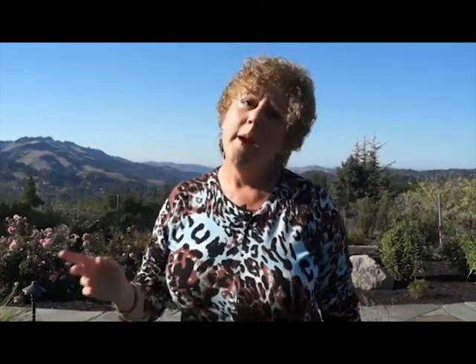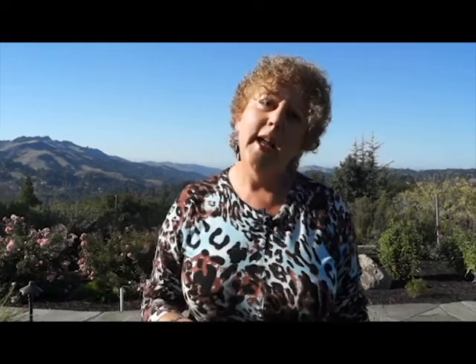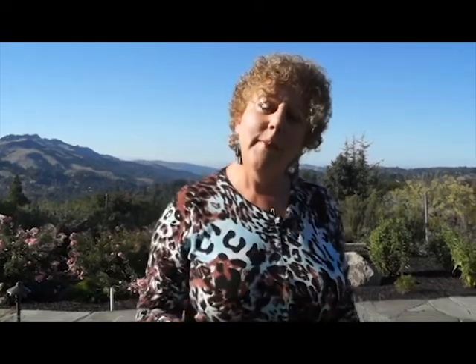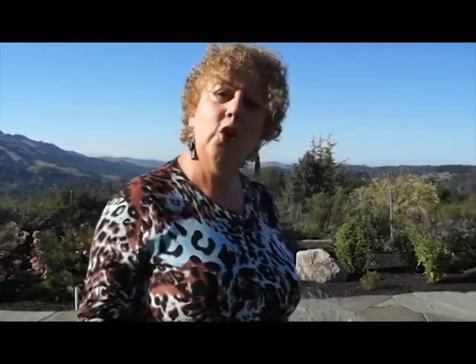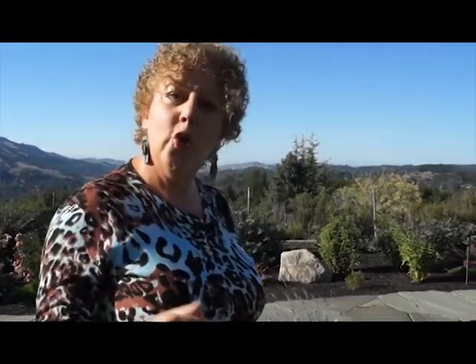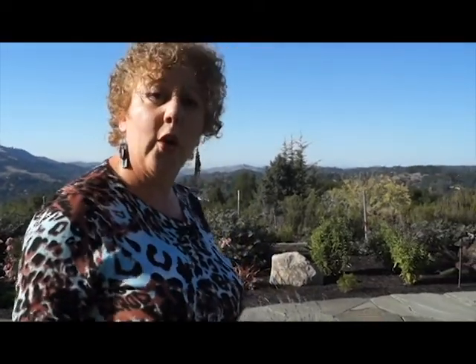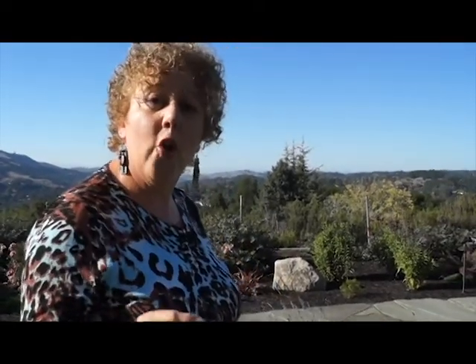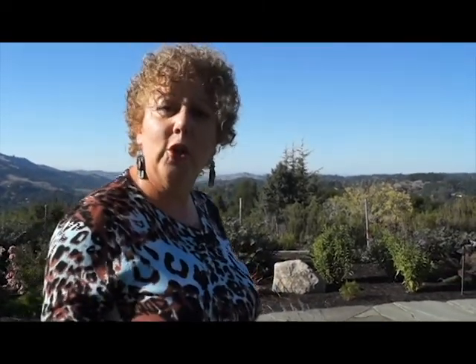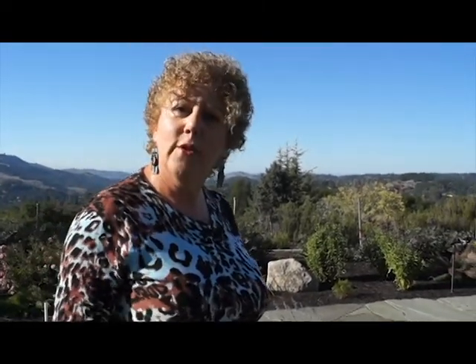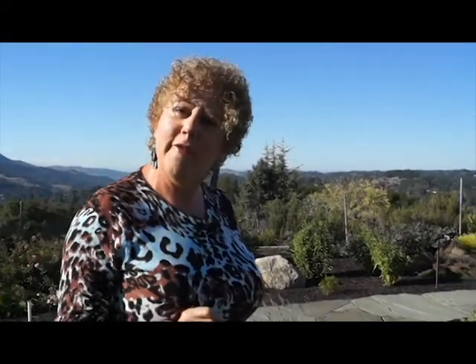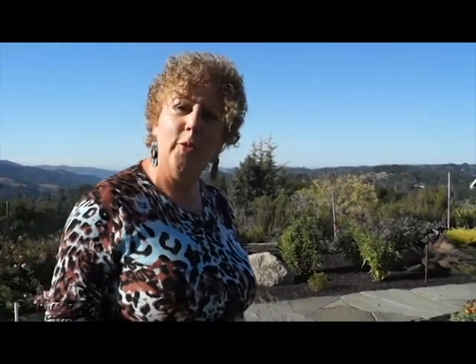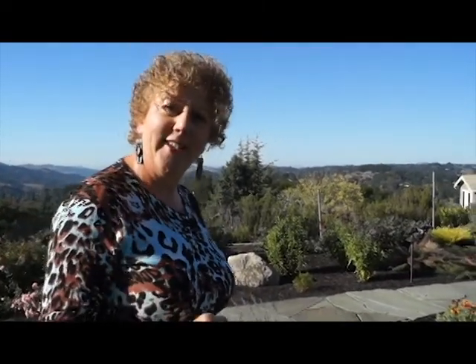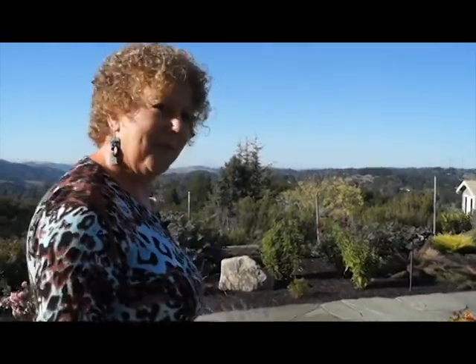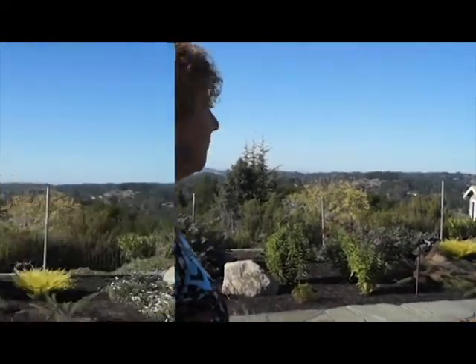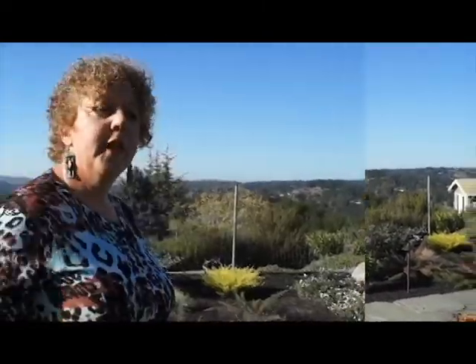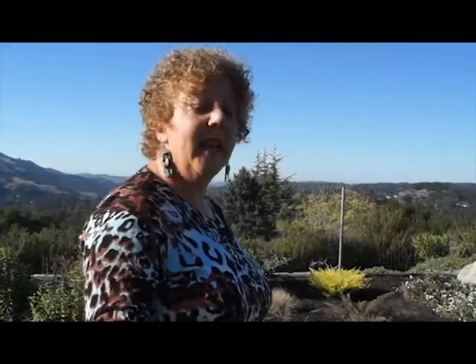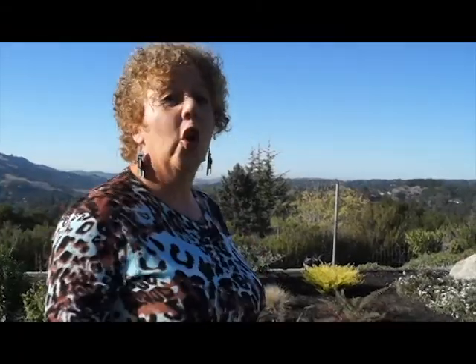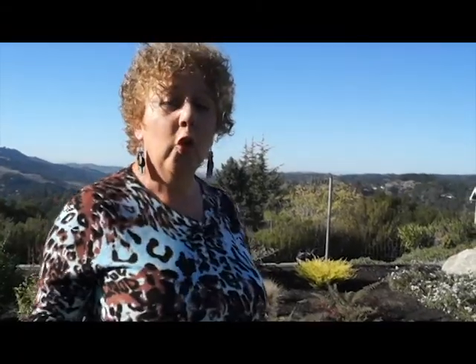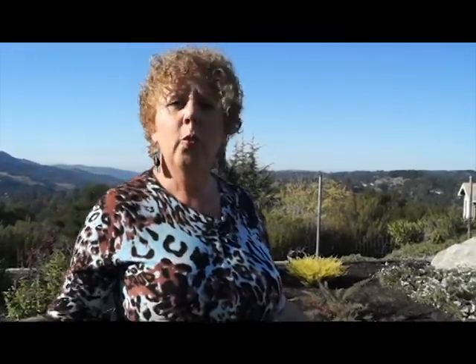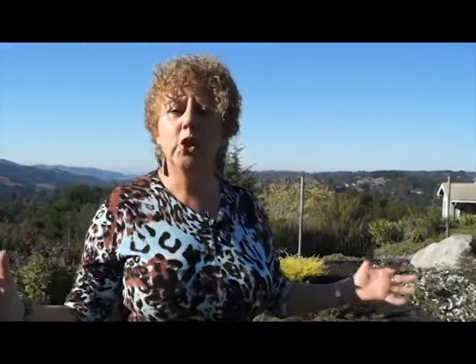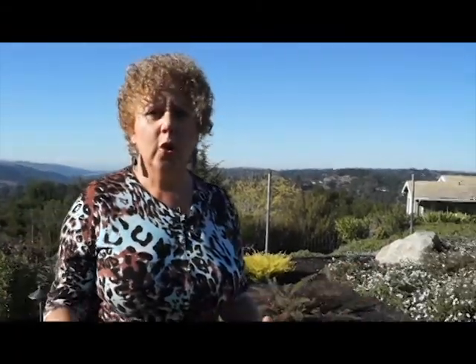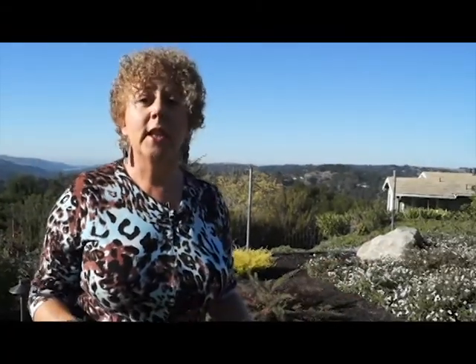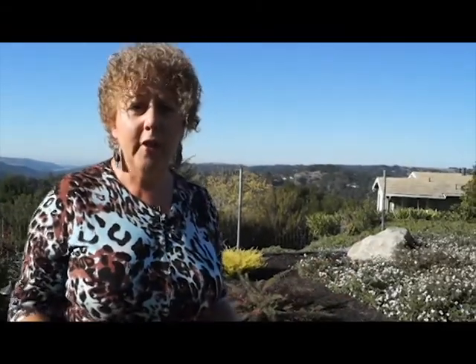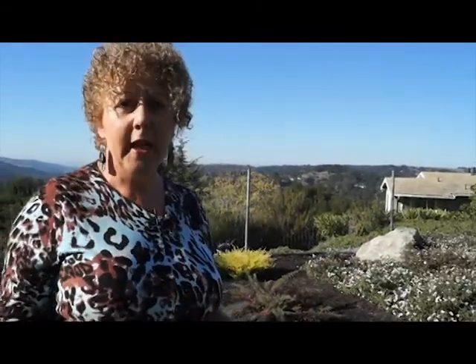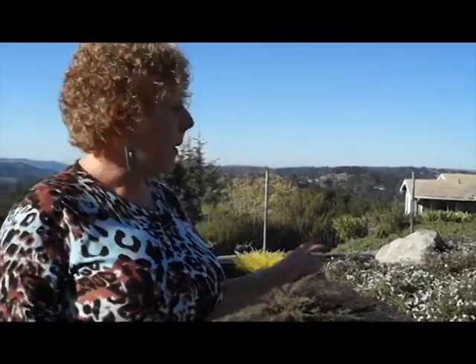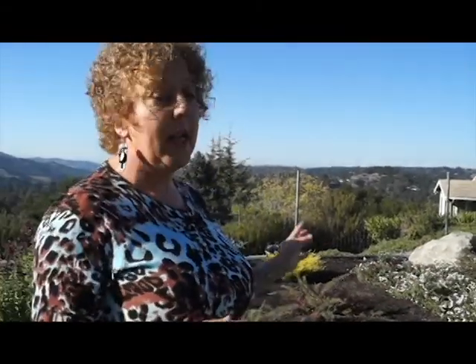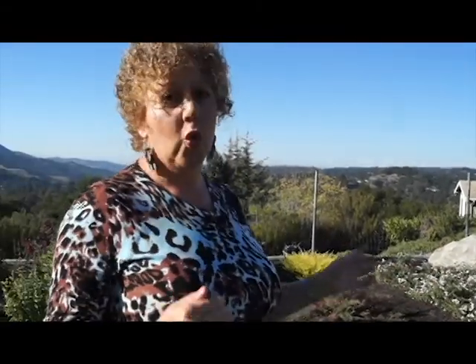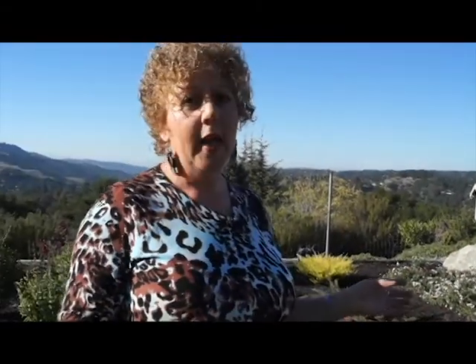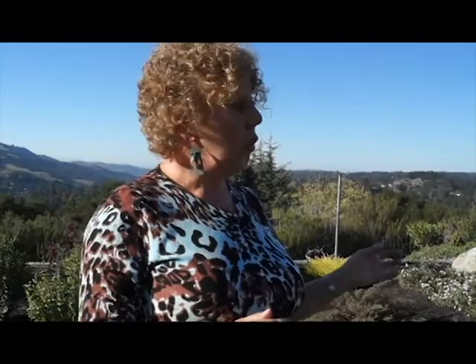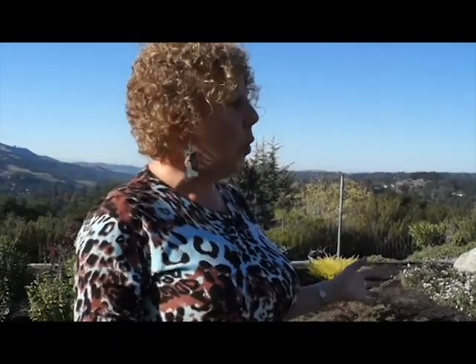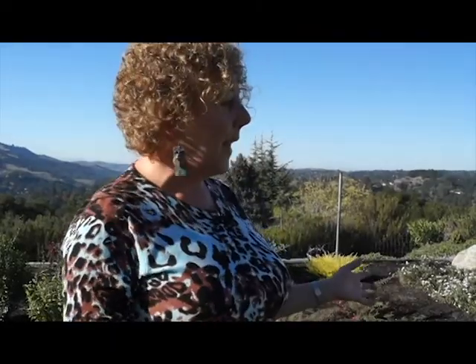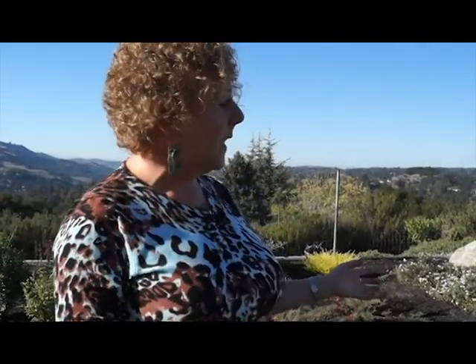Come with me and I'll show you what the homeowner chose for their focal point. This garden had a lot of lawn. We reduced the lawn significantly, putting in dry, low-water plantings.